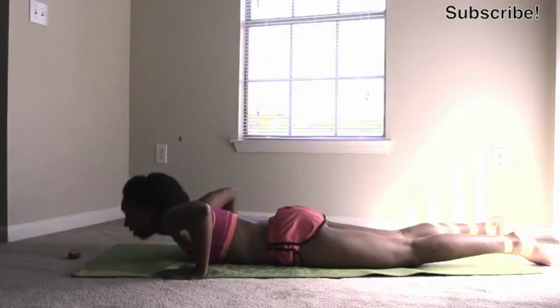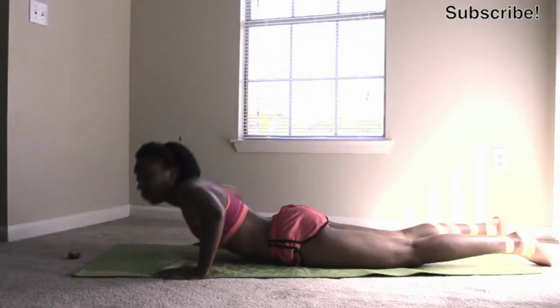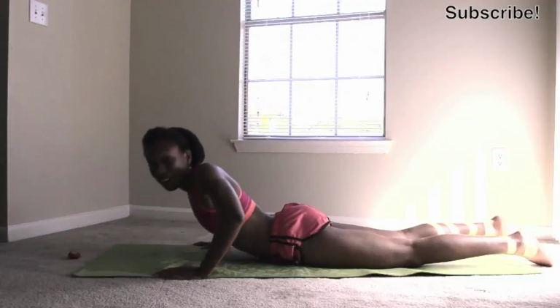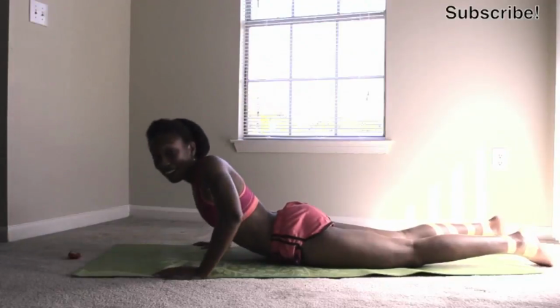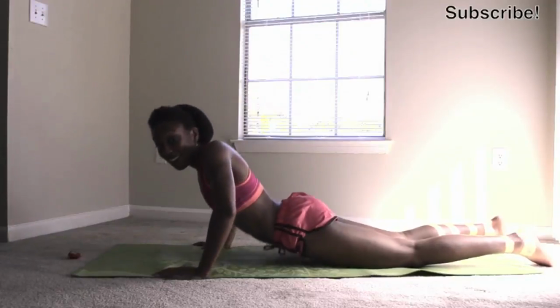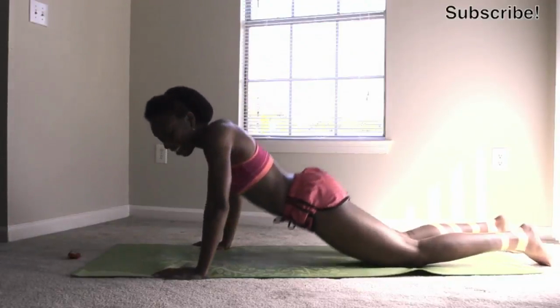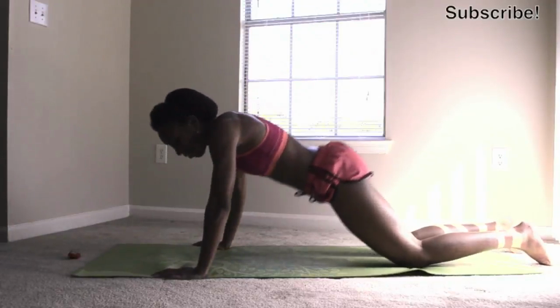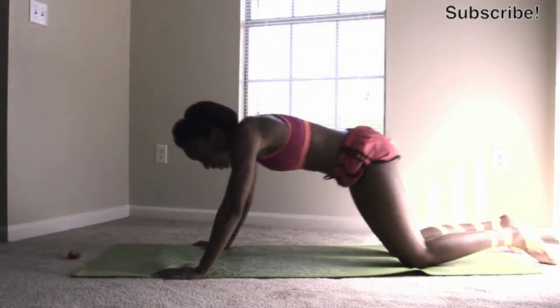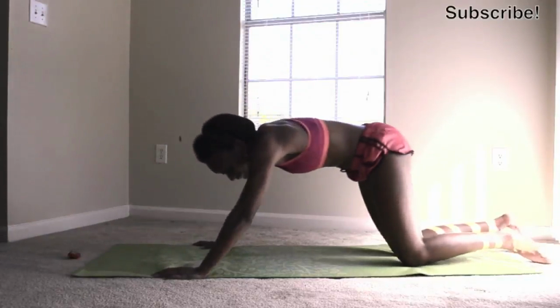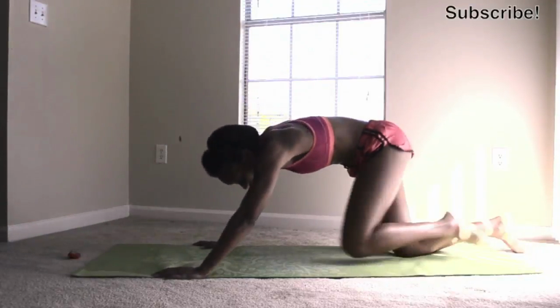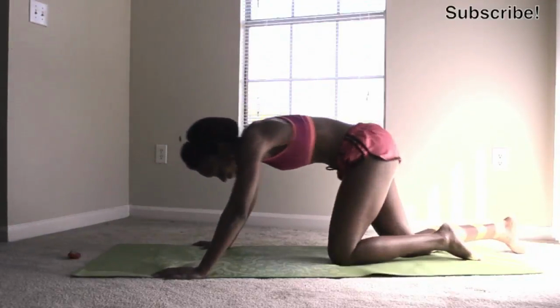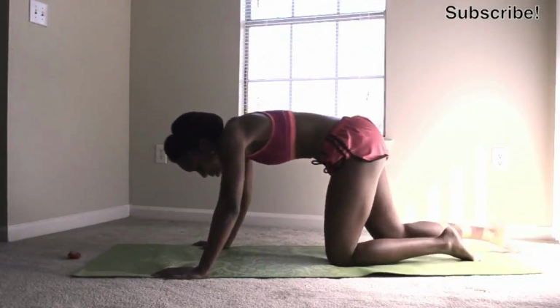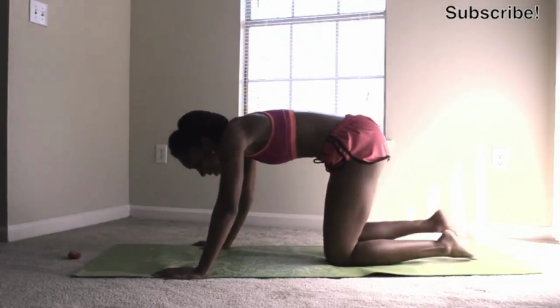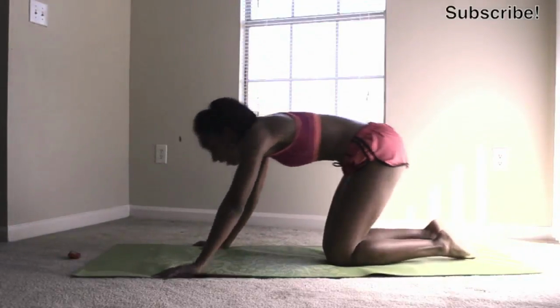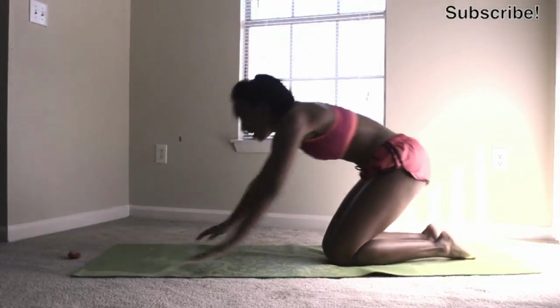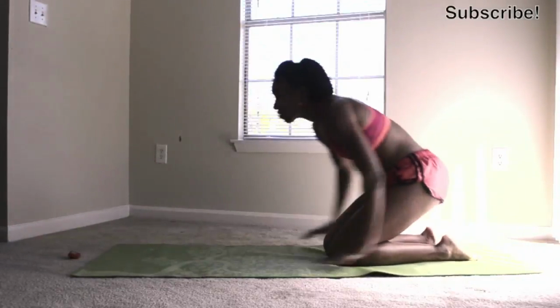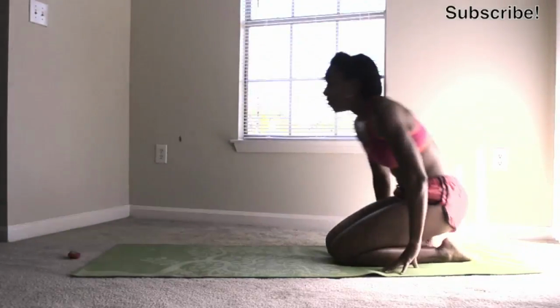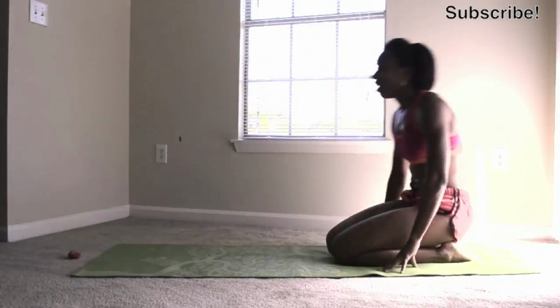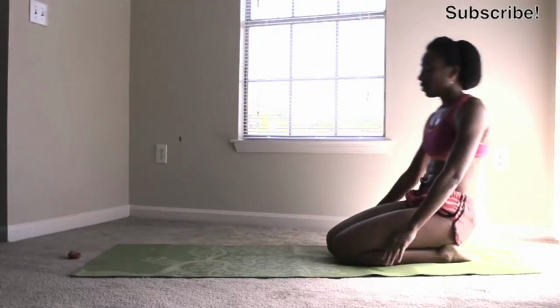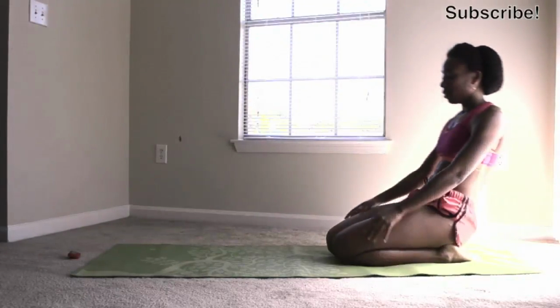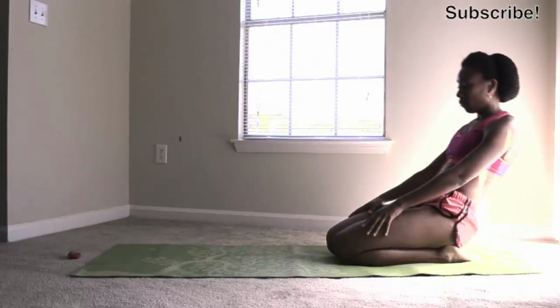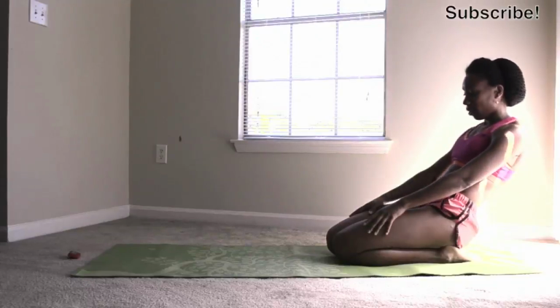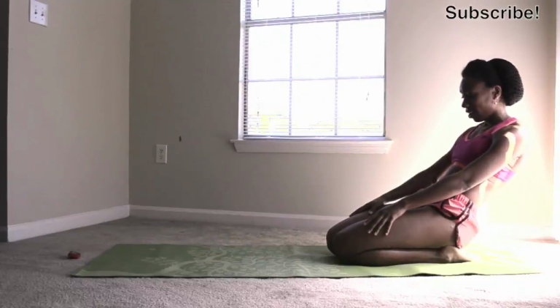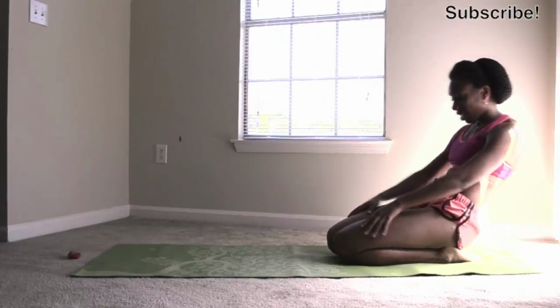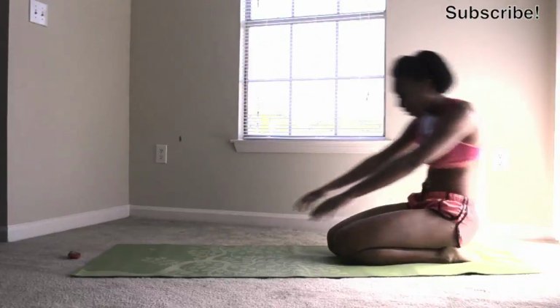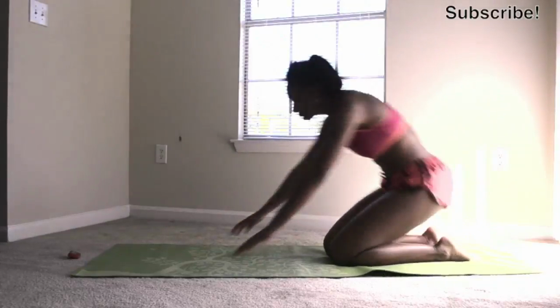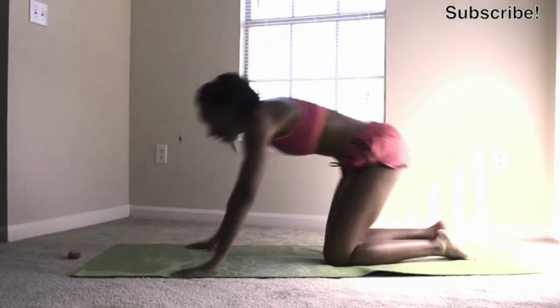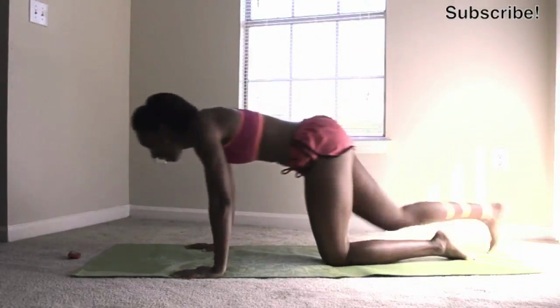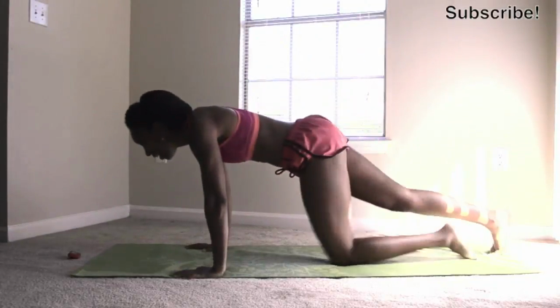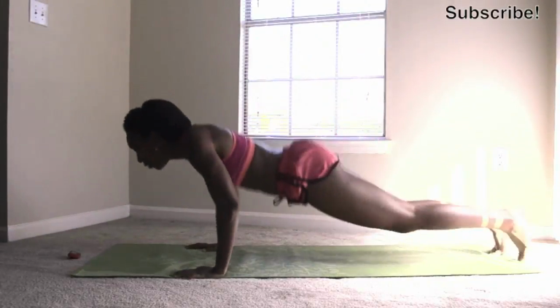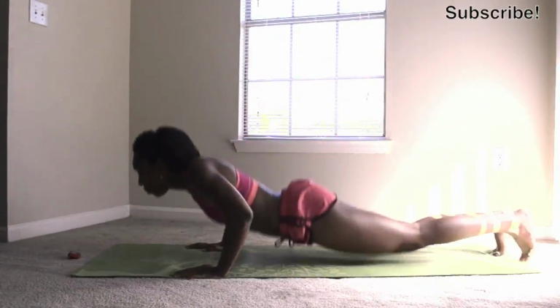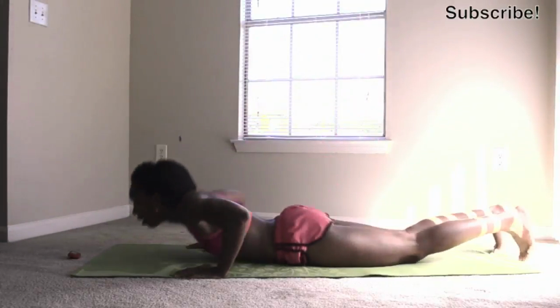One round left. We got it. Almost done. Five, four, three, two, one.